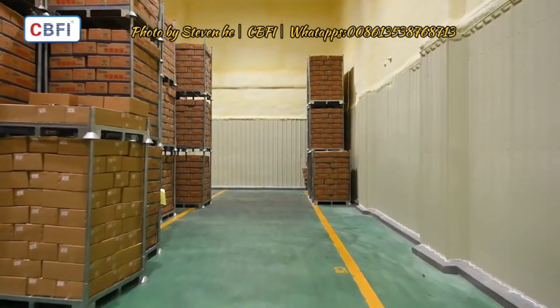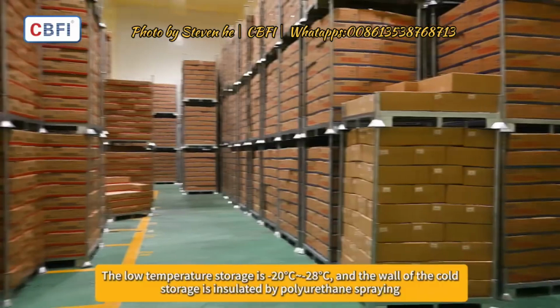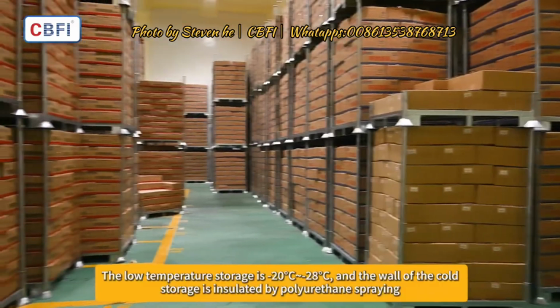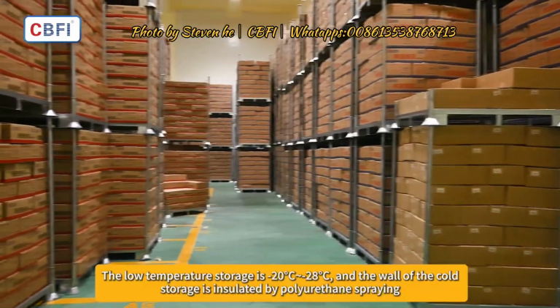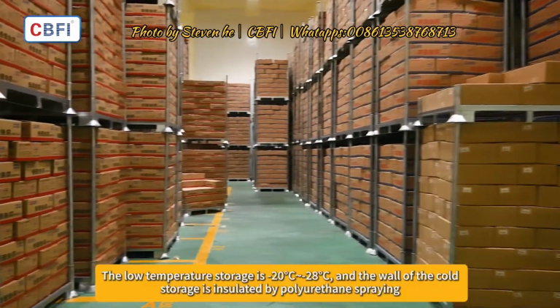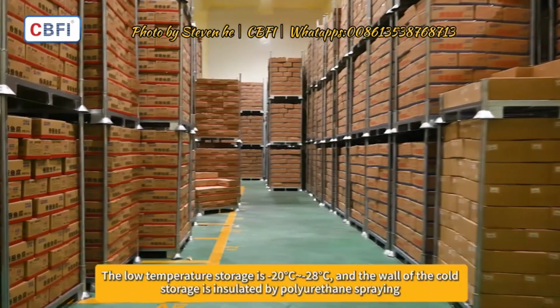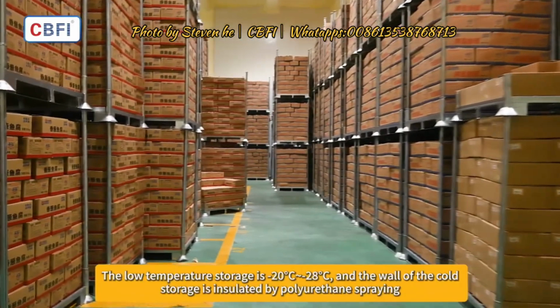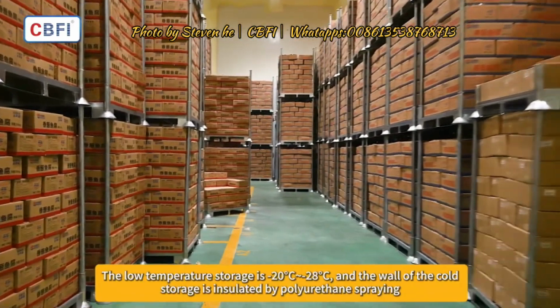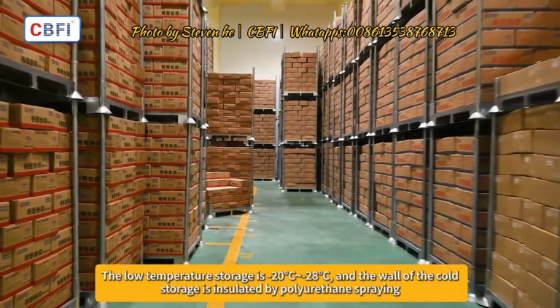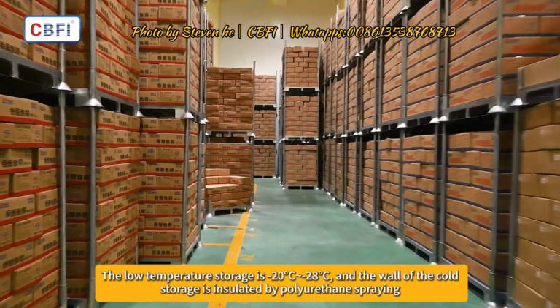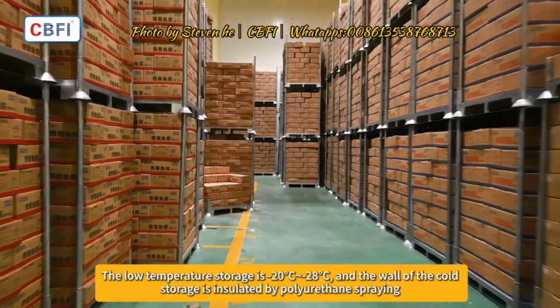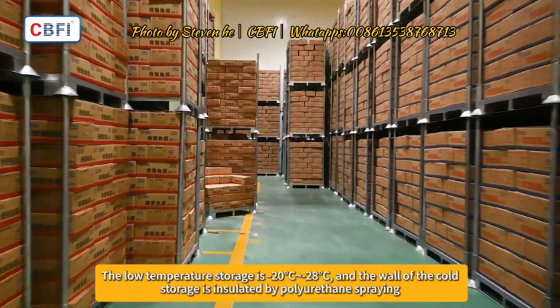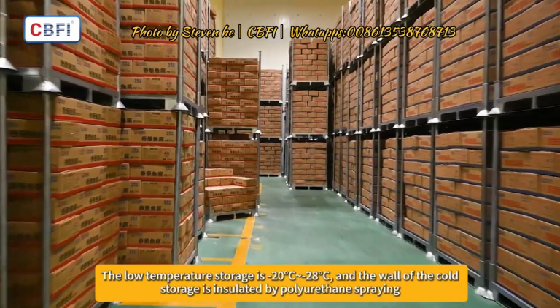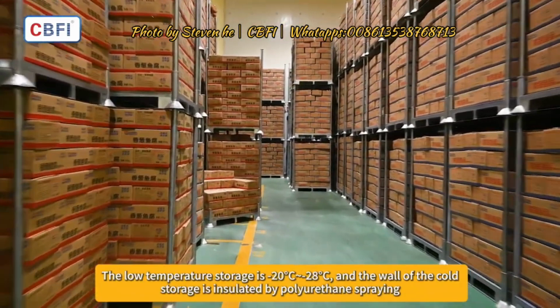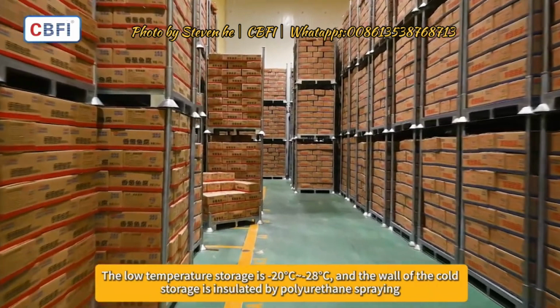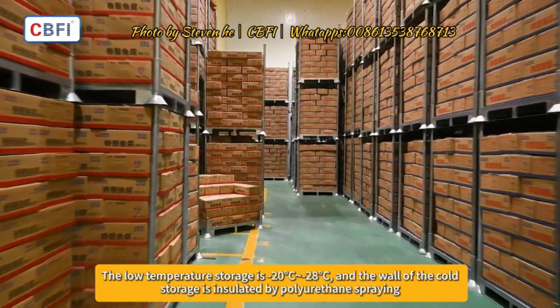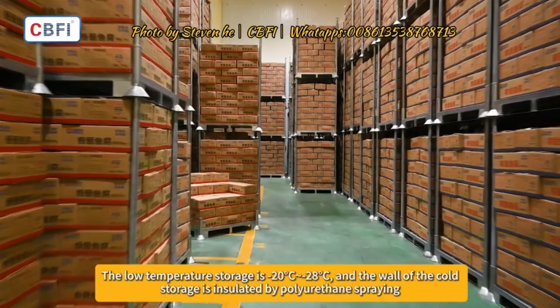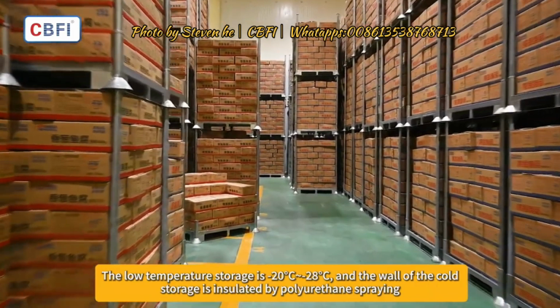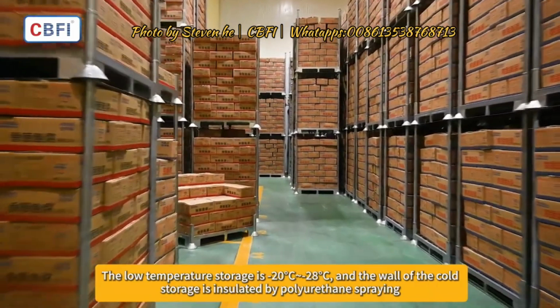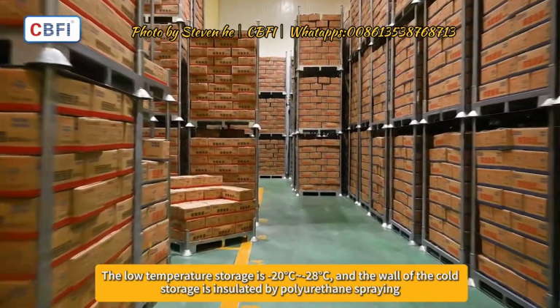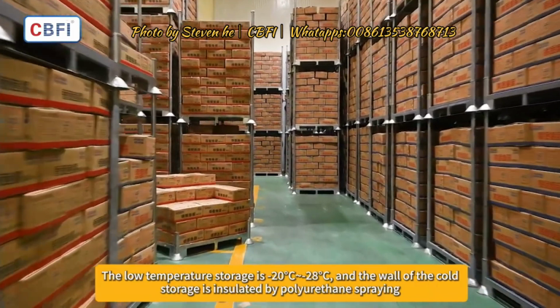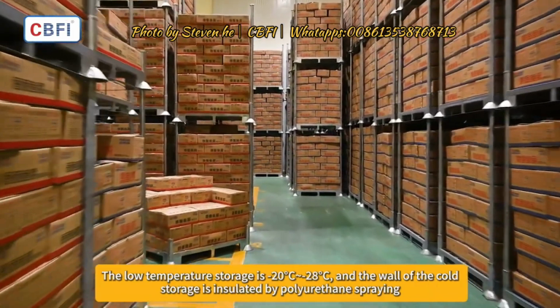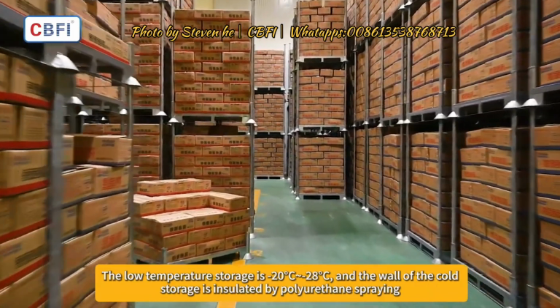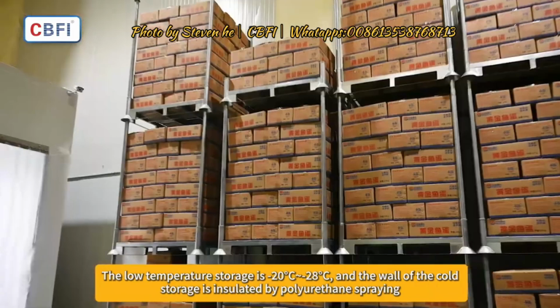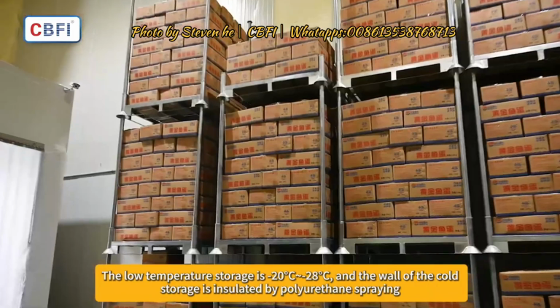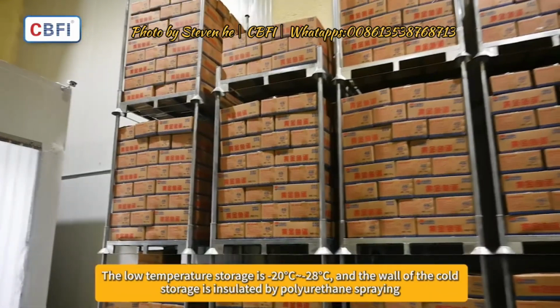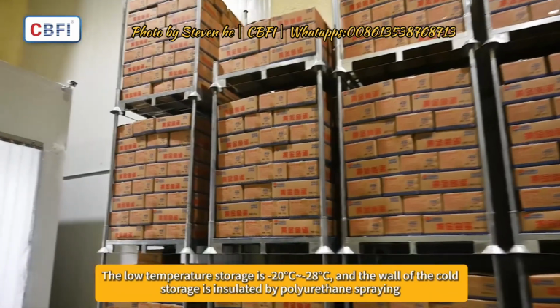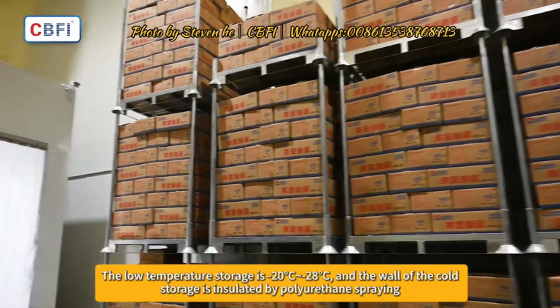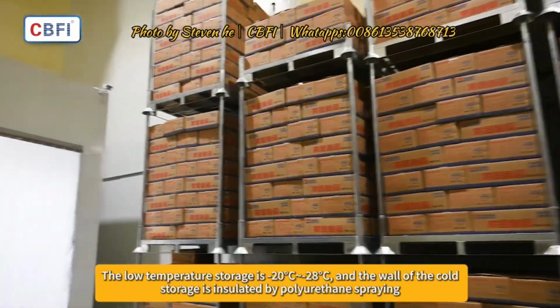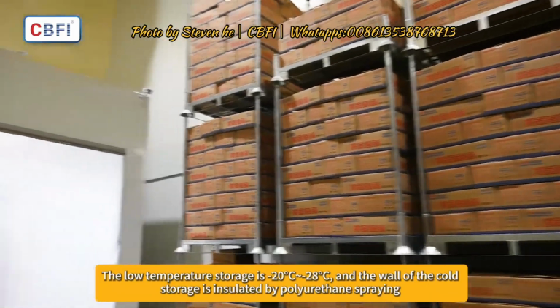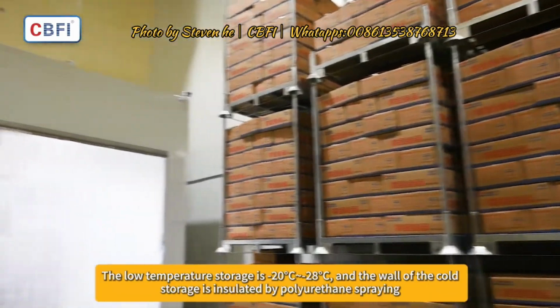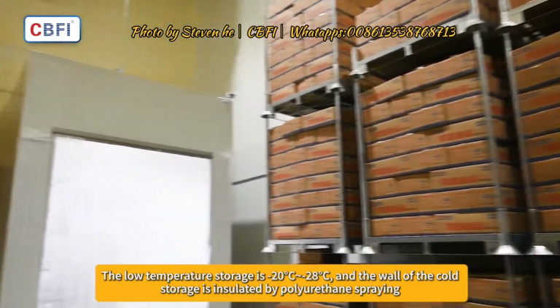The low-temperature storage operates at -20°C to -28°C, and the walls of the cold storage are insulated by polyurethane spray.